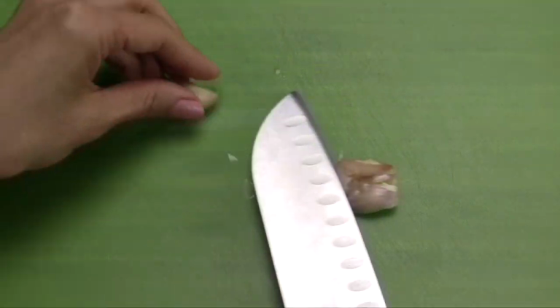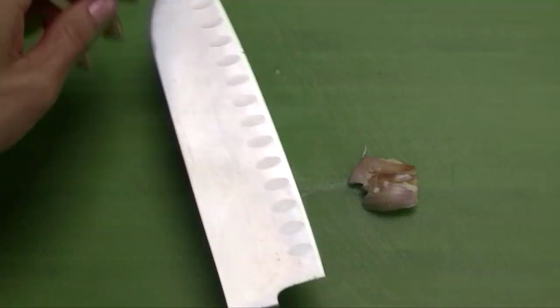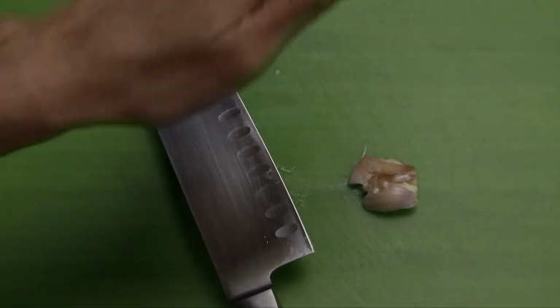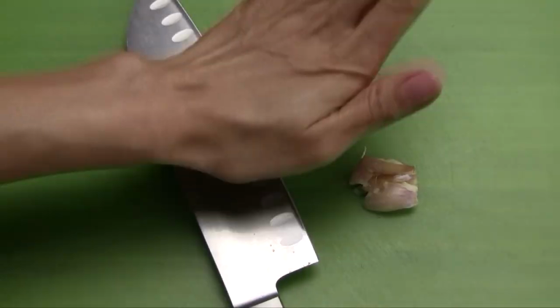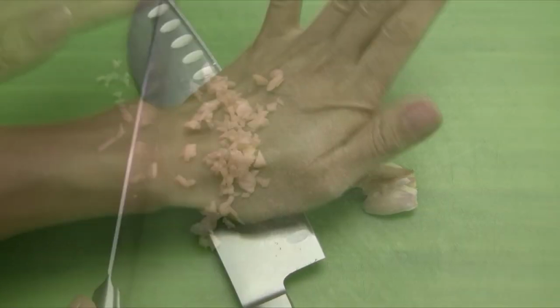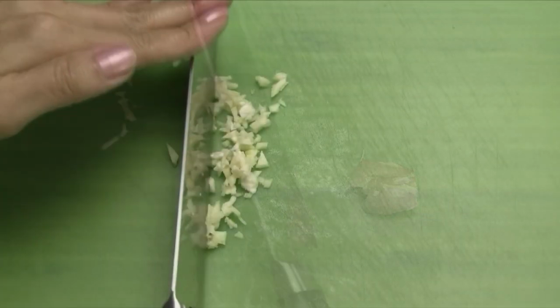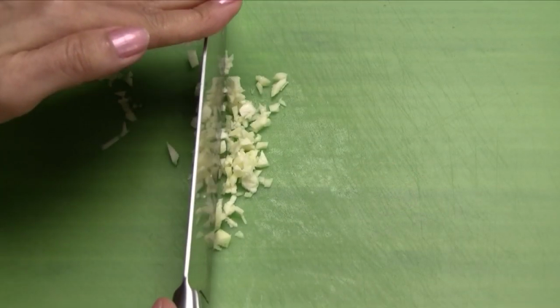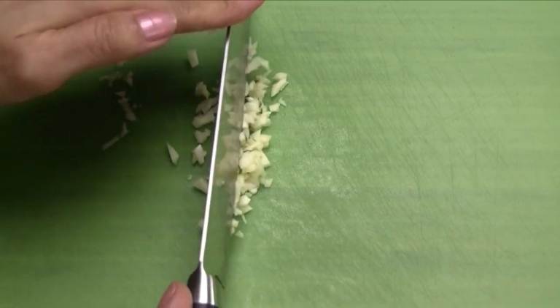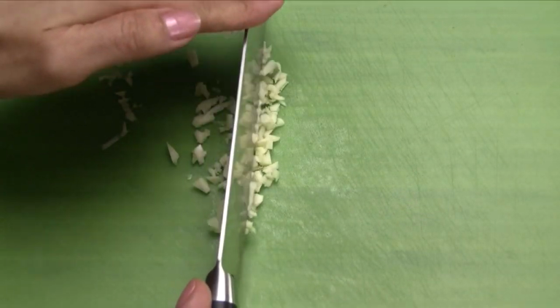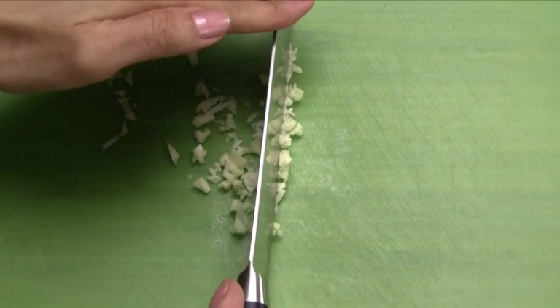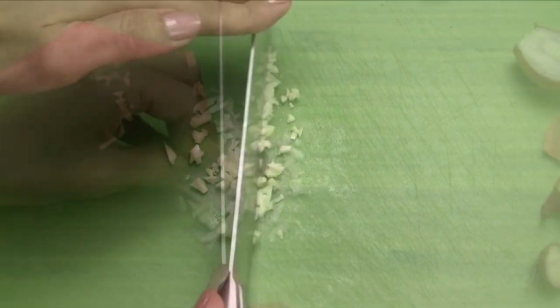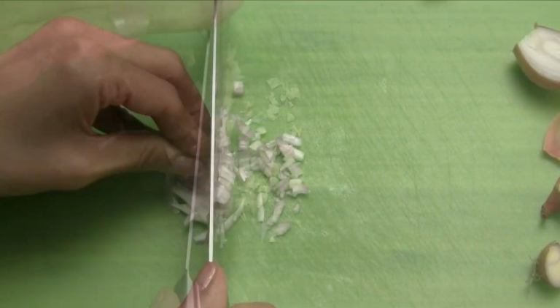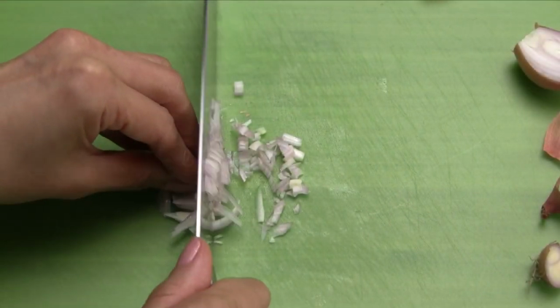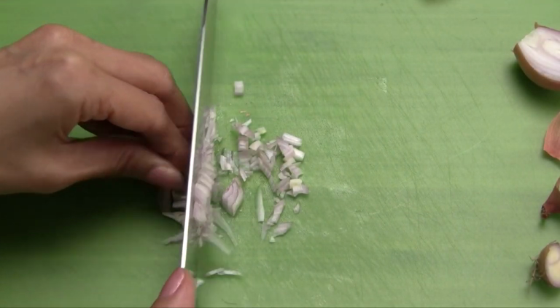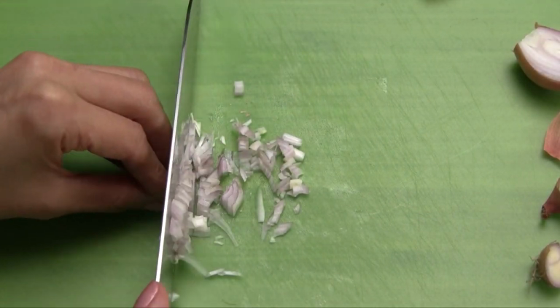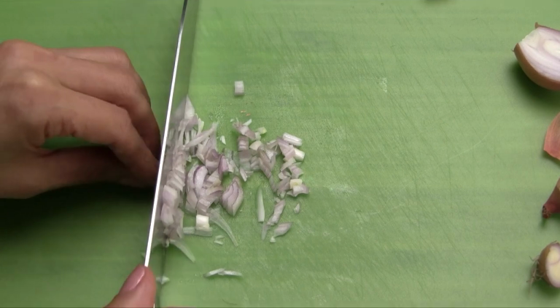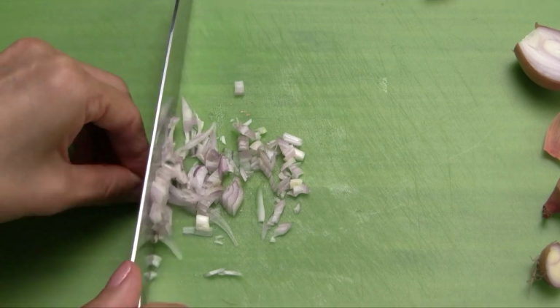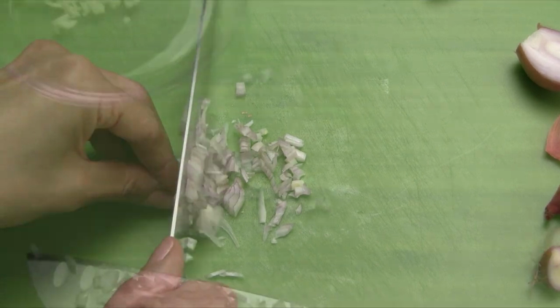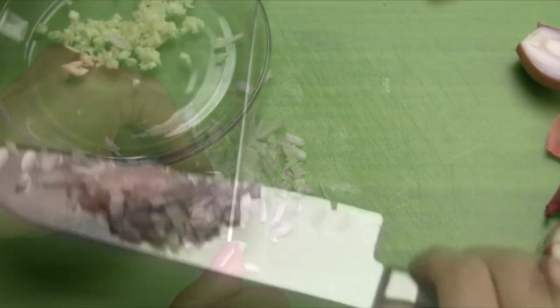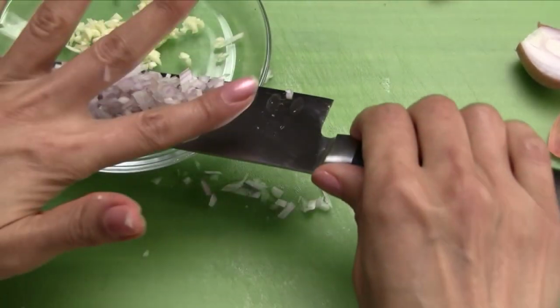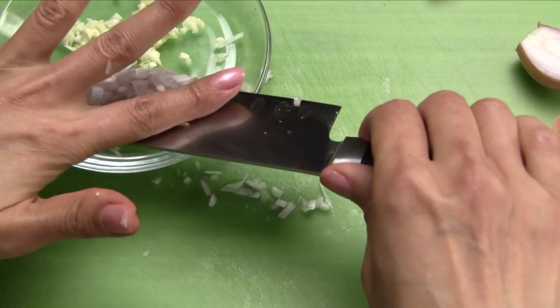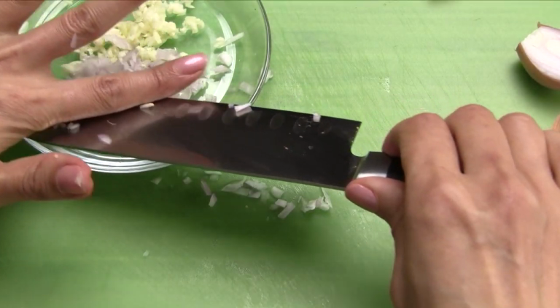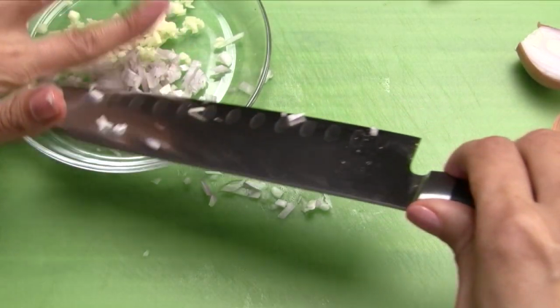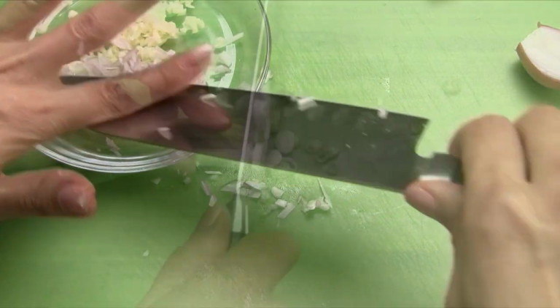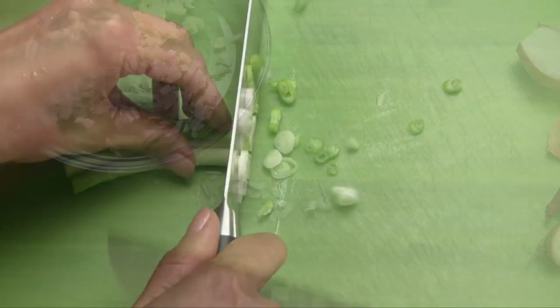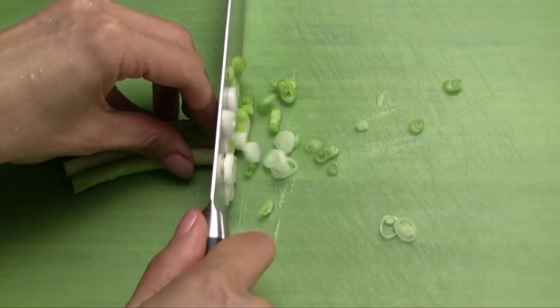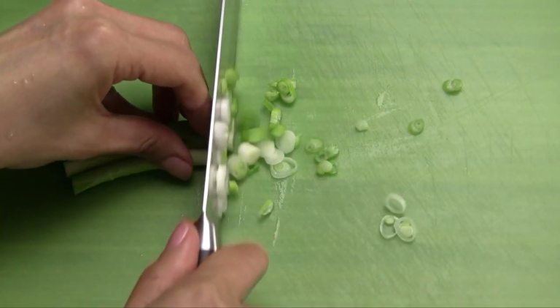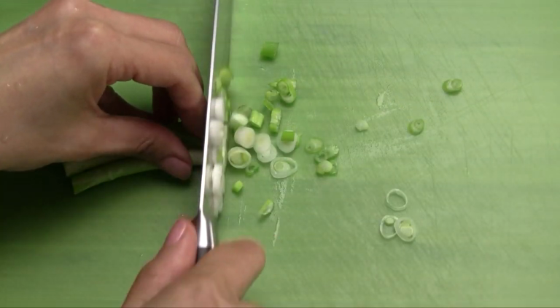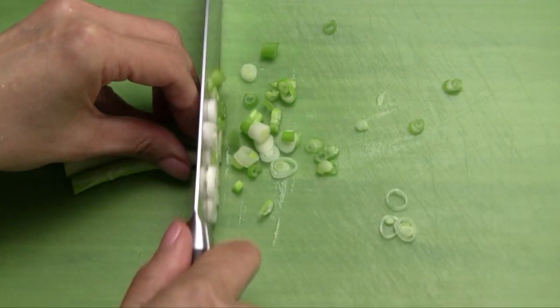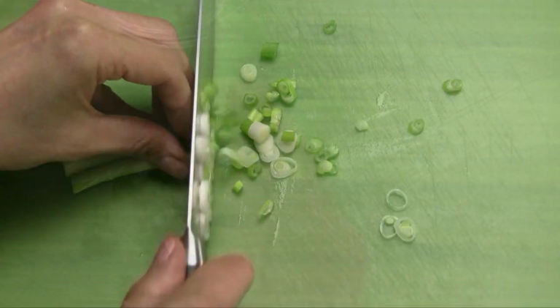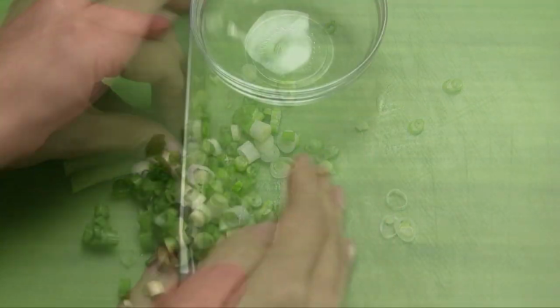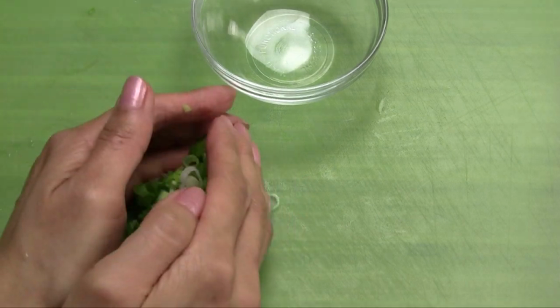Smash the garlic, remove the skin, and then mince. Peel the shallot and finely chop. Set both aside for now. Chop the green onions and also set aside.